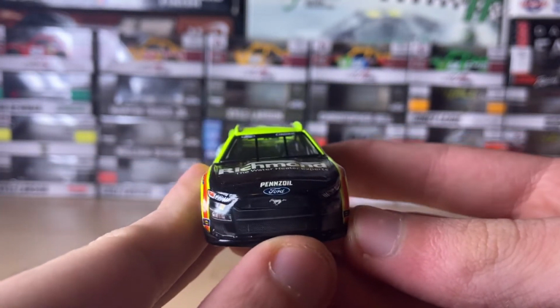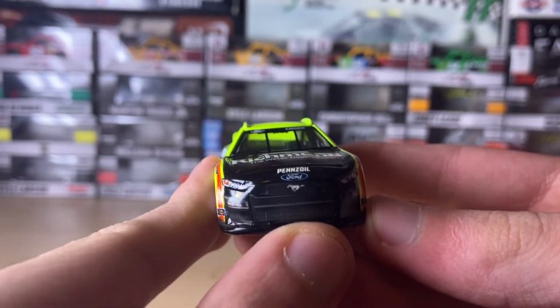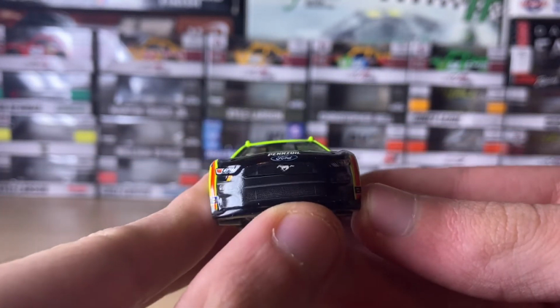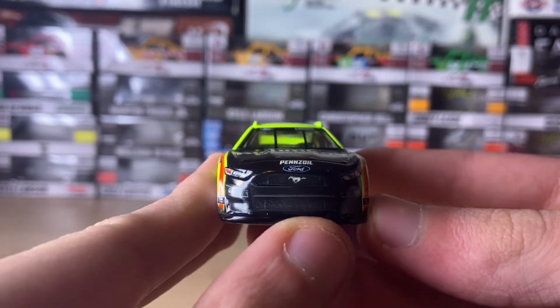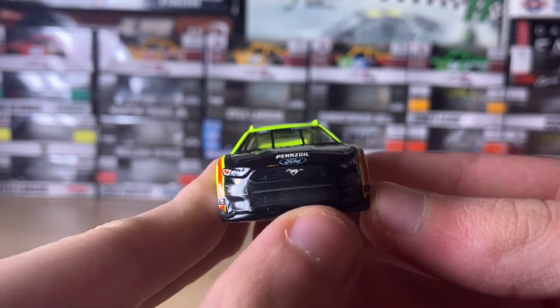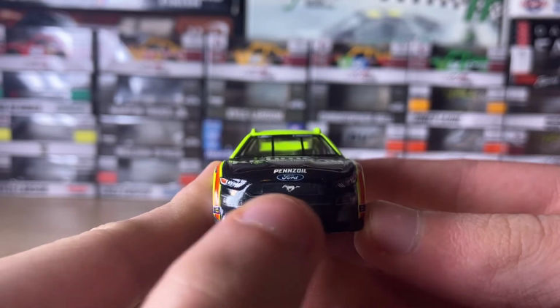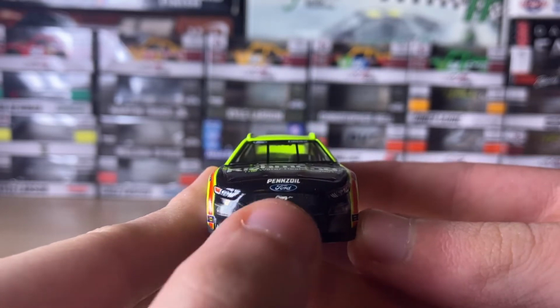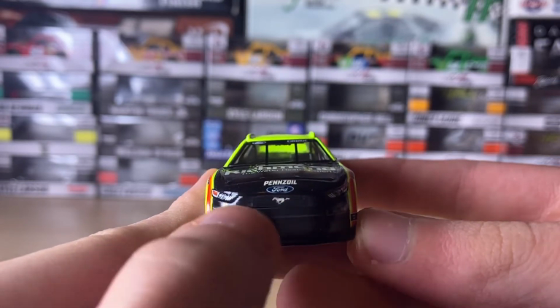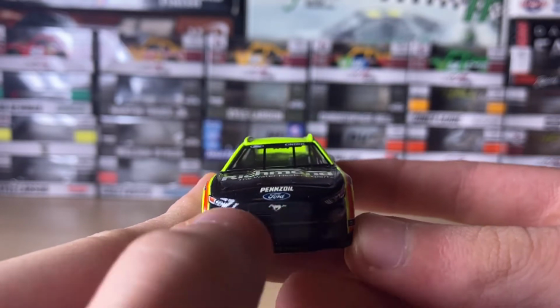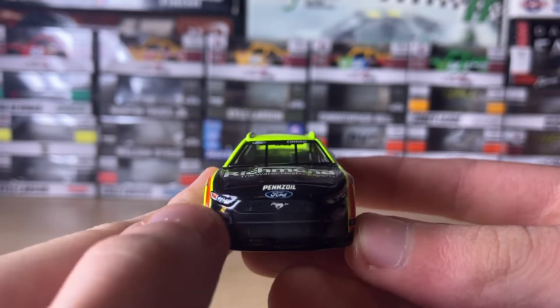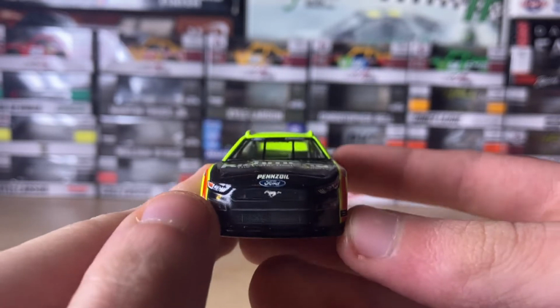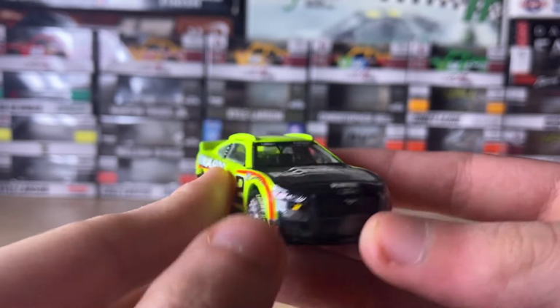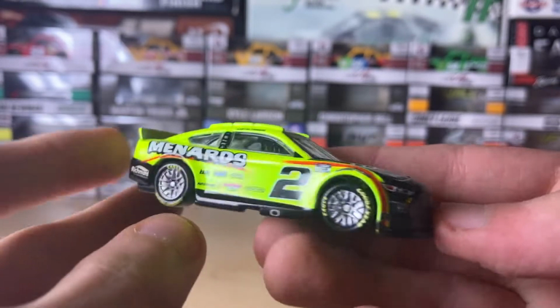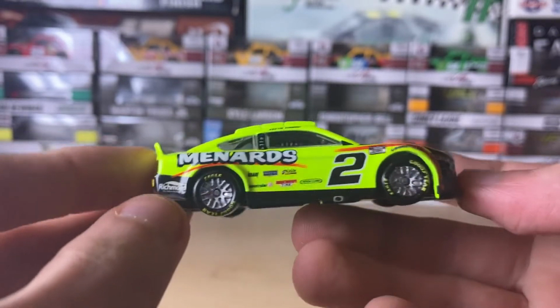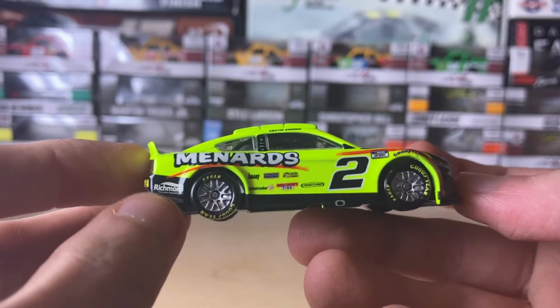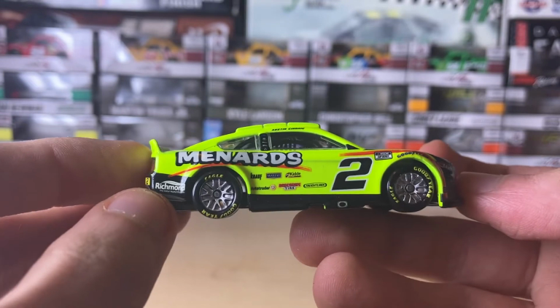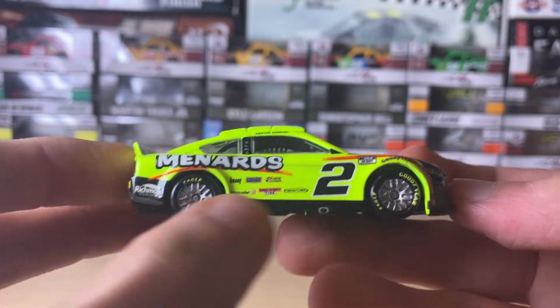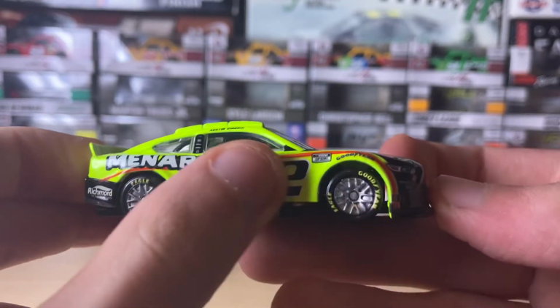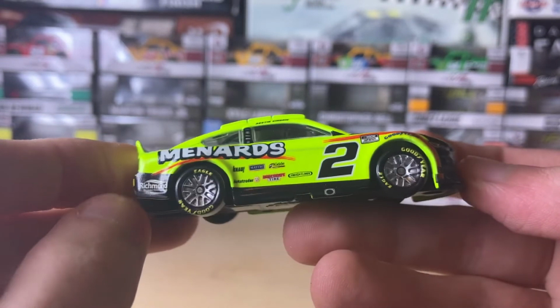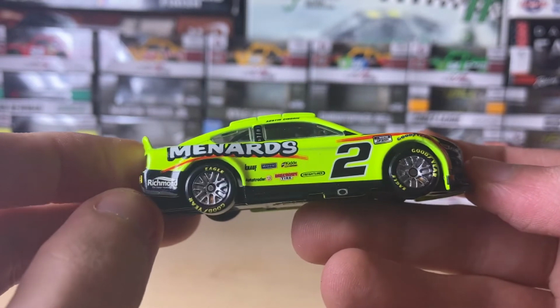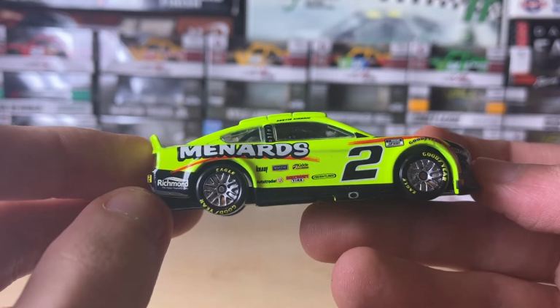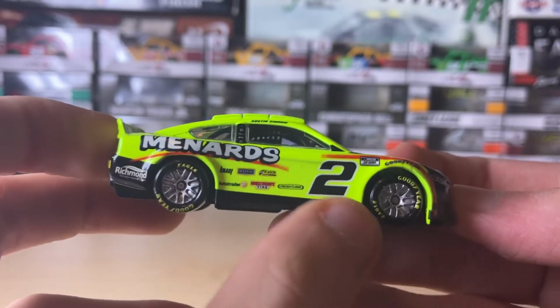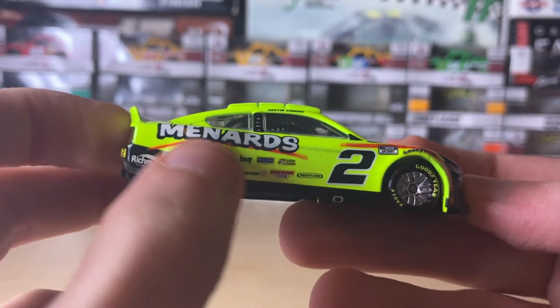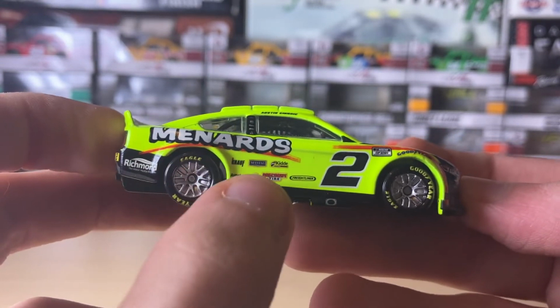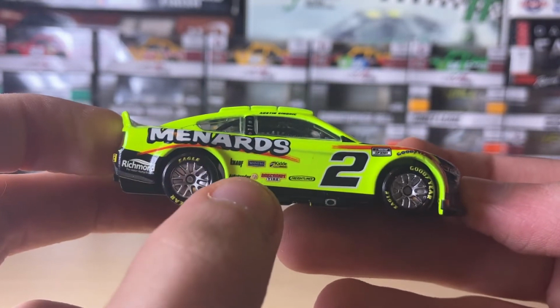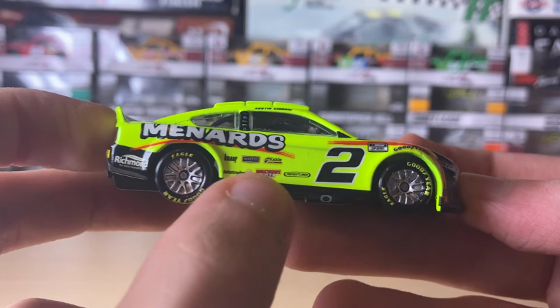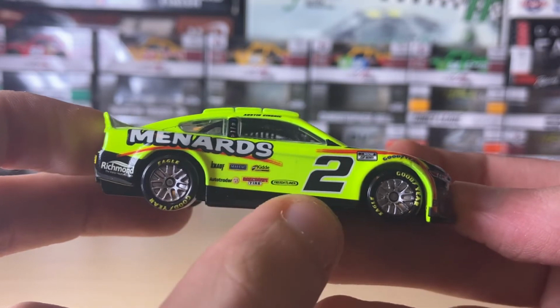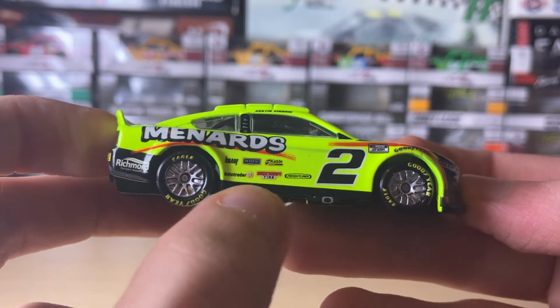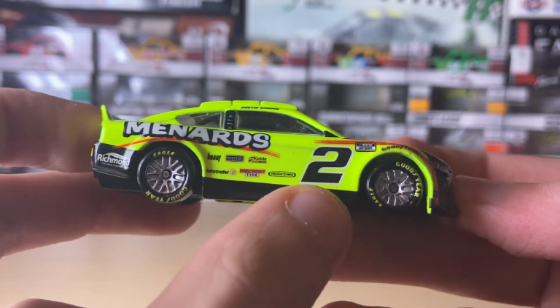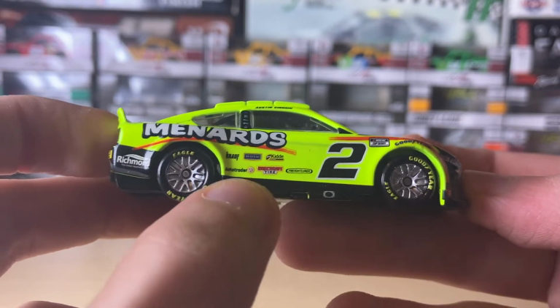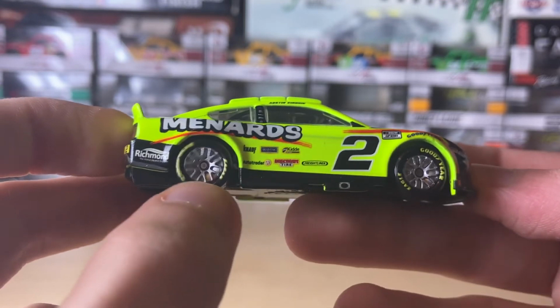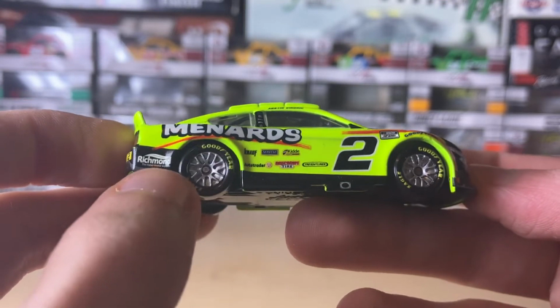Here's the front with the Ford logos — it looks pretty straight to me, I don't see any errors. The front top part is kind of crooked but I could care less.